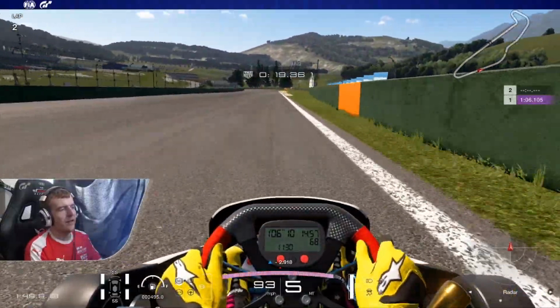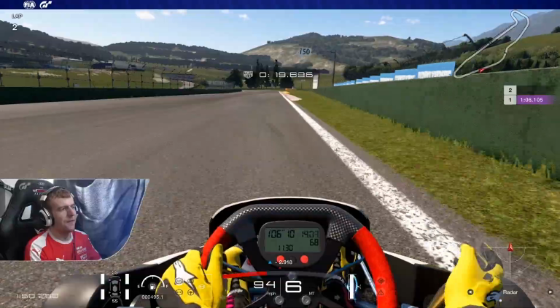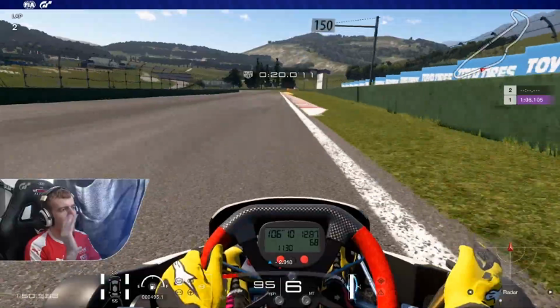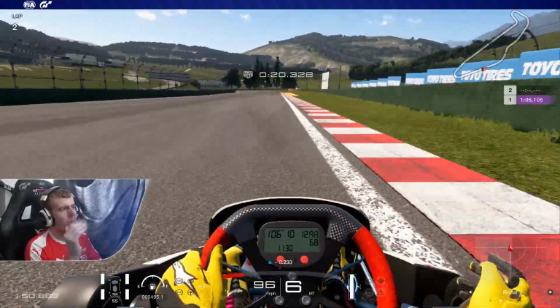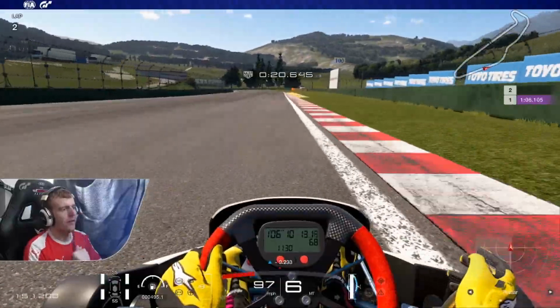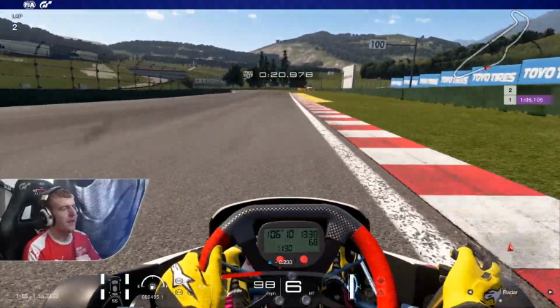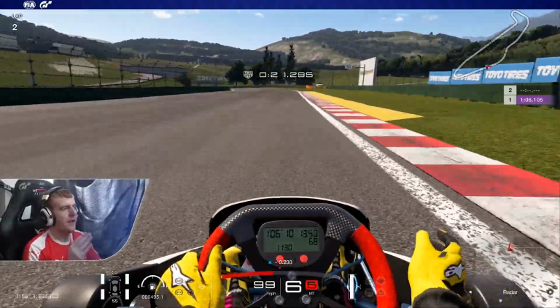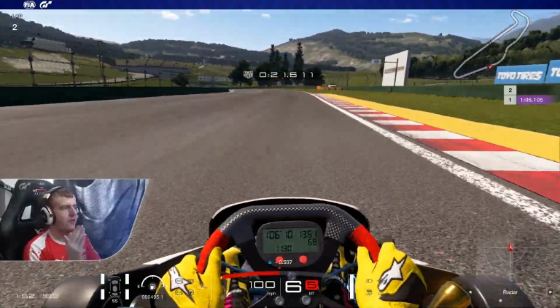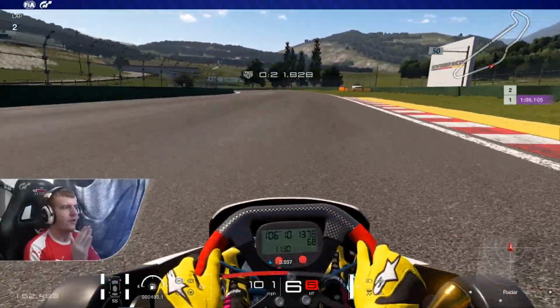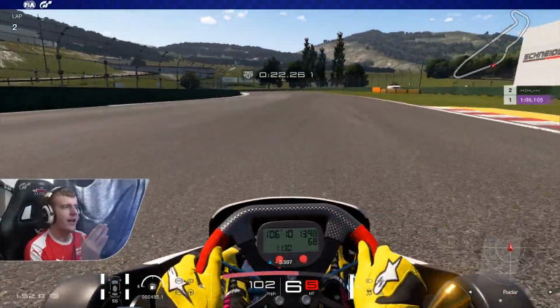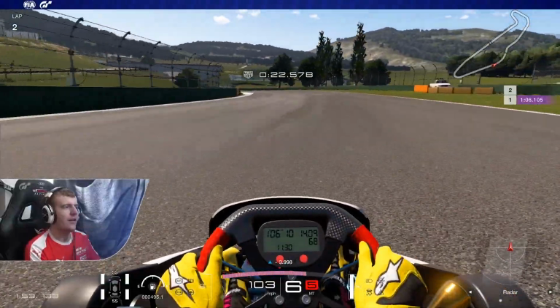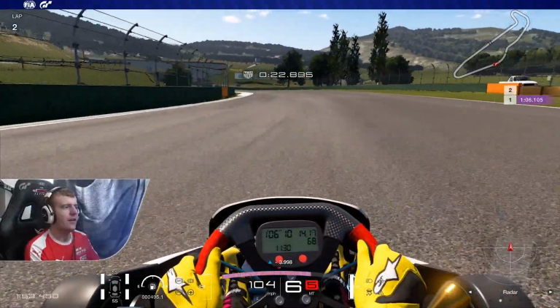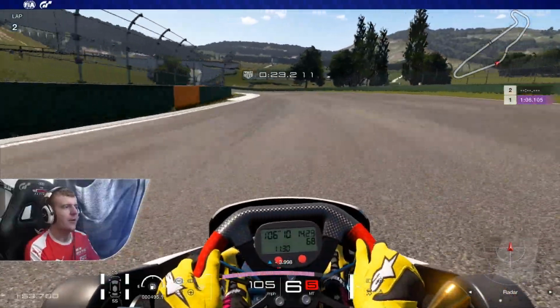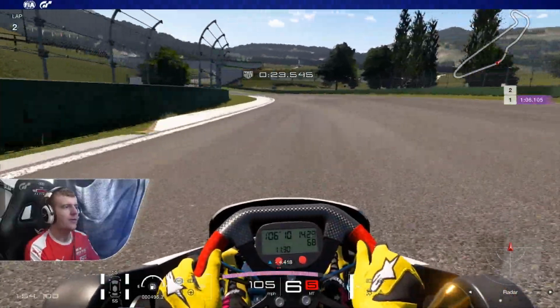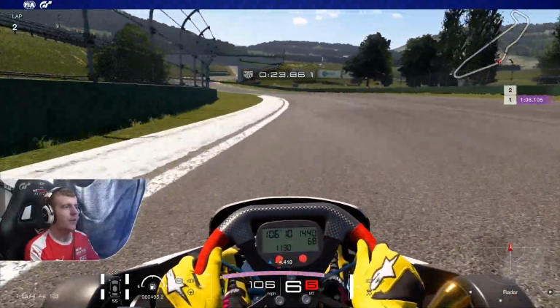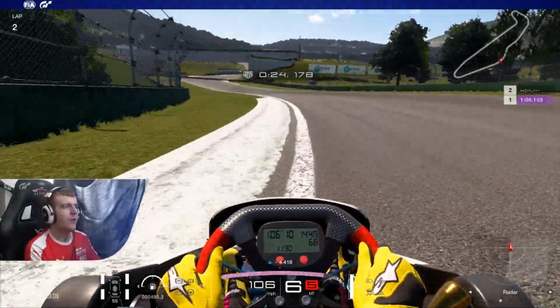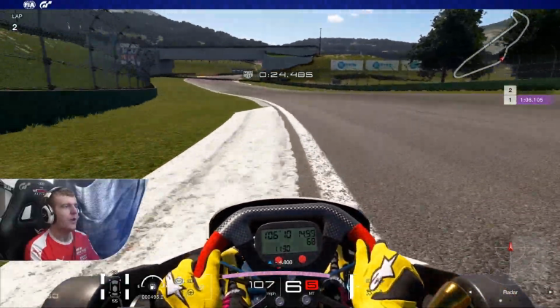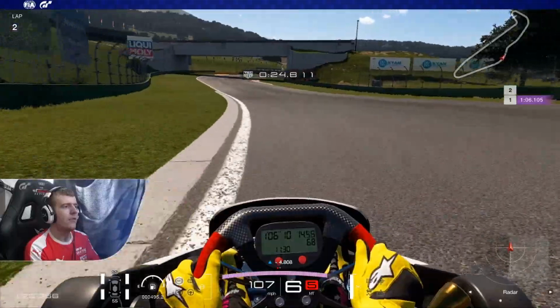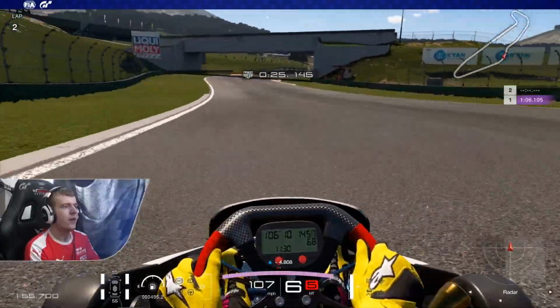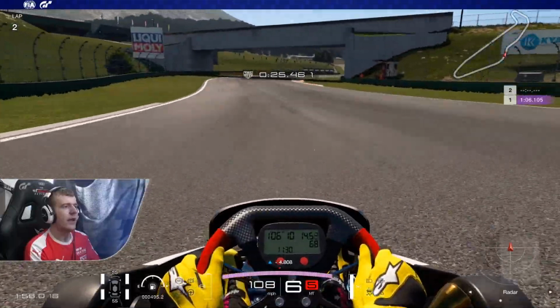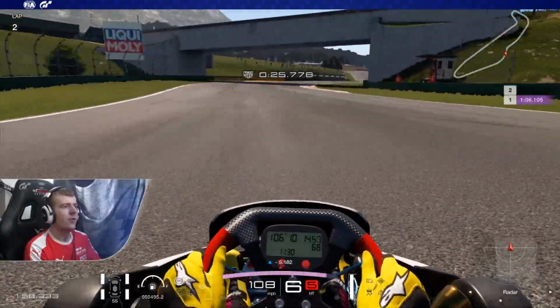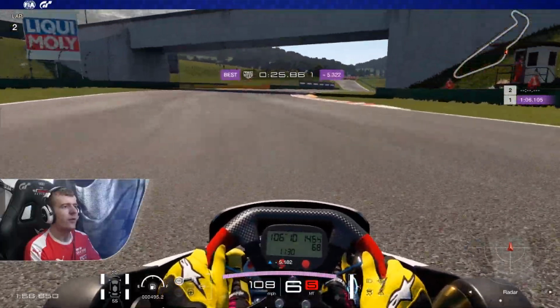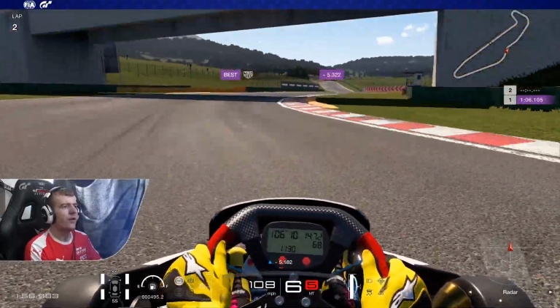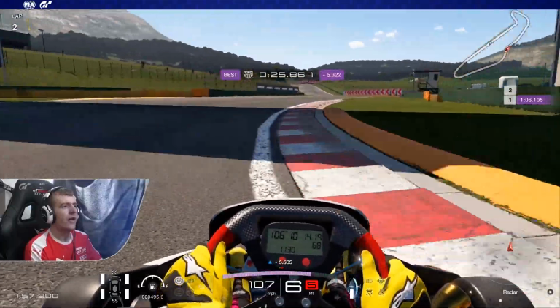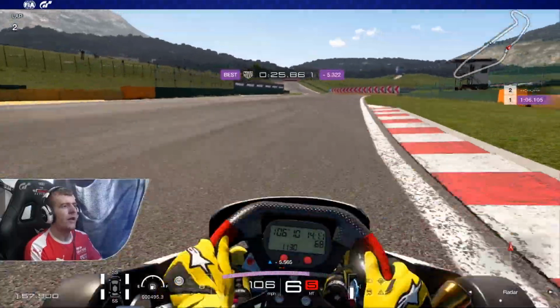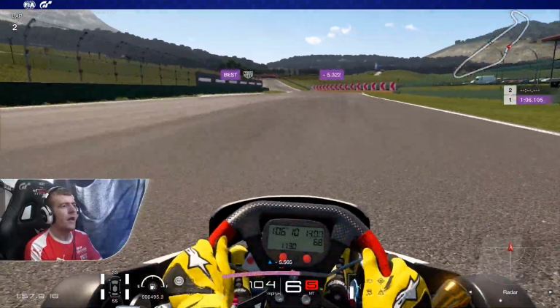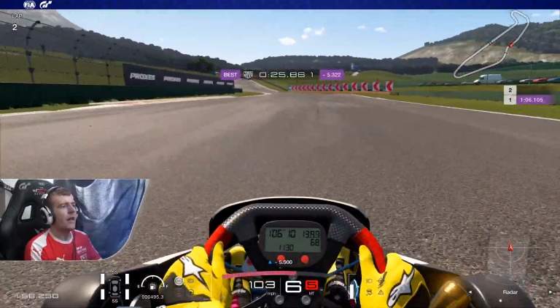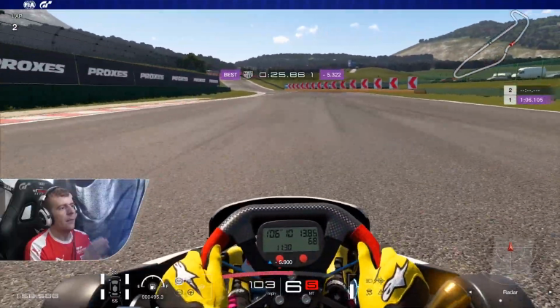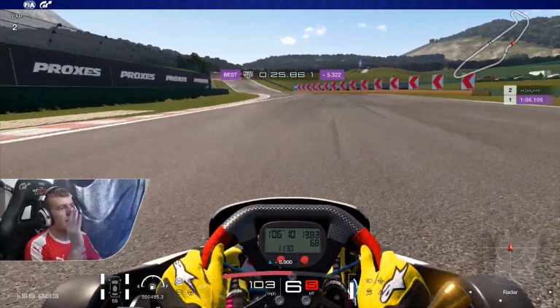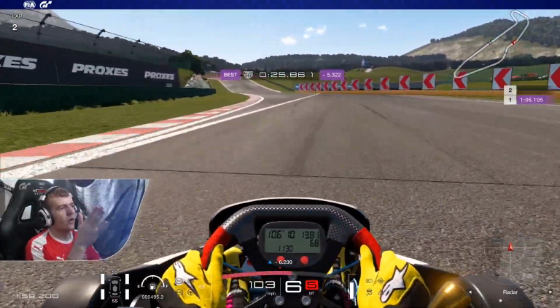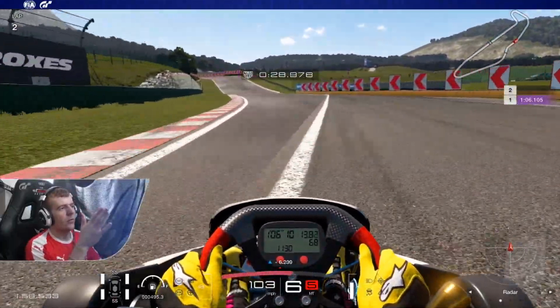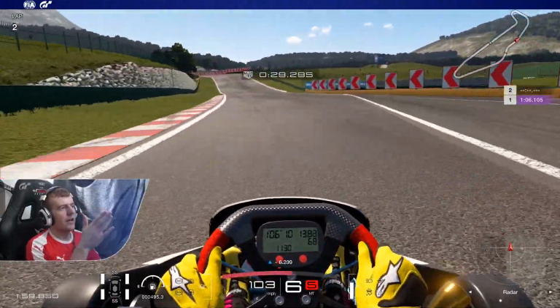This is all flat out. You will be in sixth gear here — just nice and easy. Keep the car as straight as possible. You can use that kerb there. Don't use the sausage on the right. And then happy days all the way up to here.